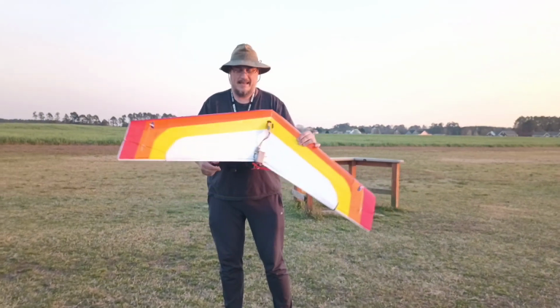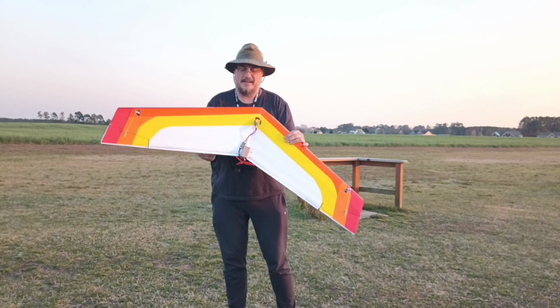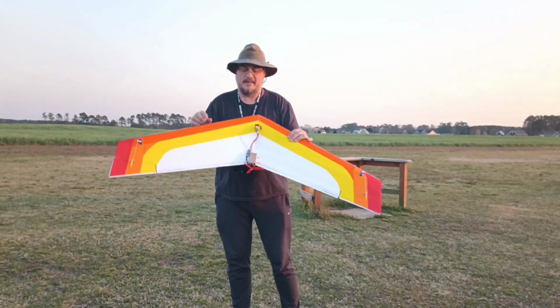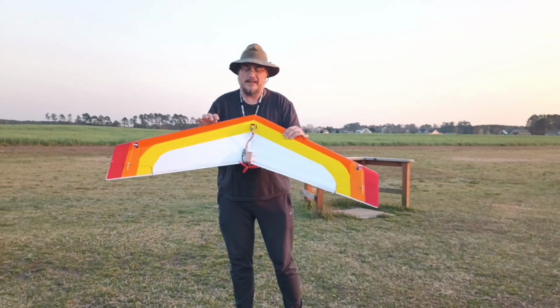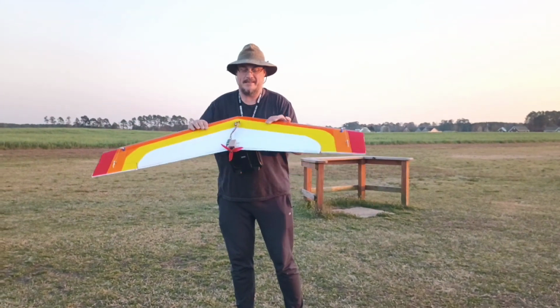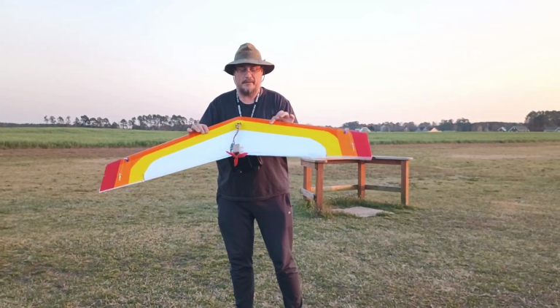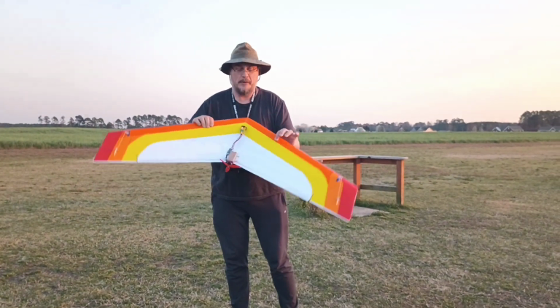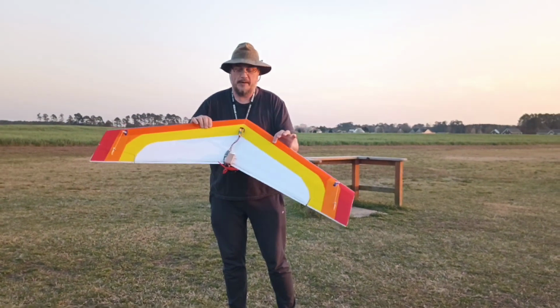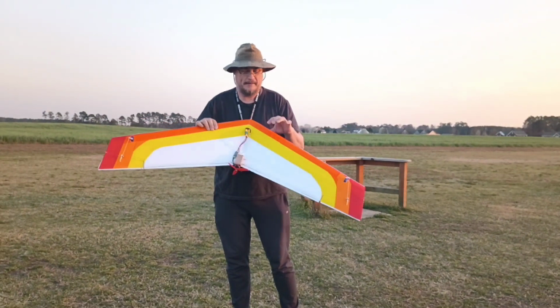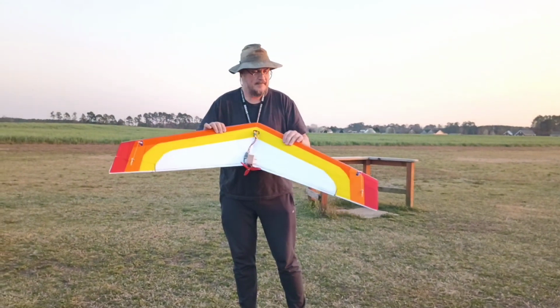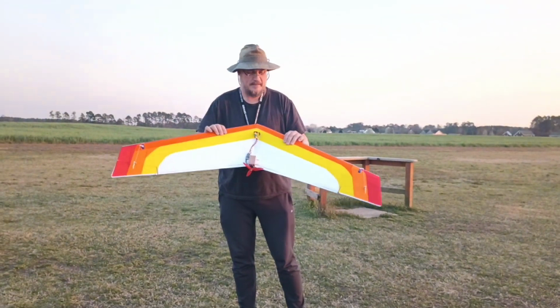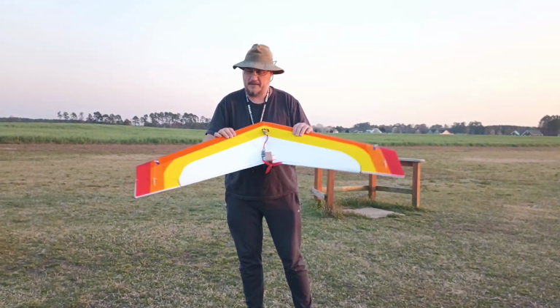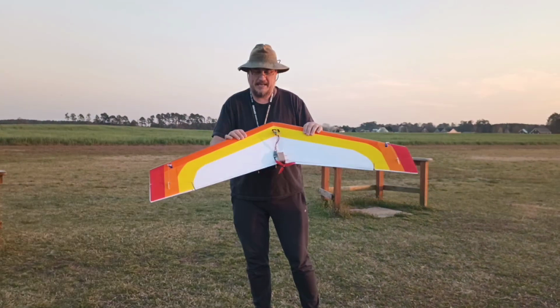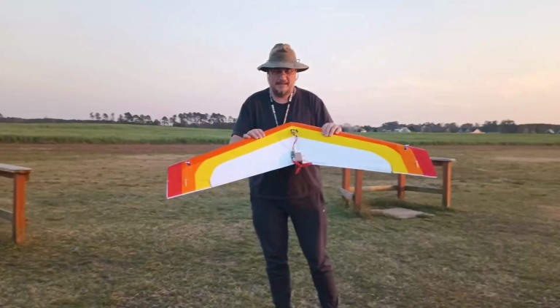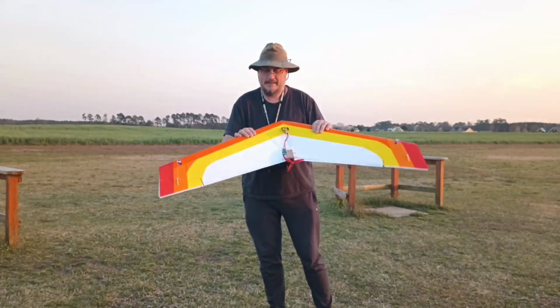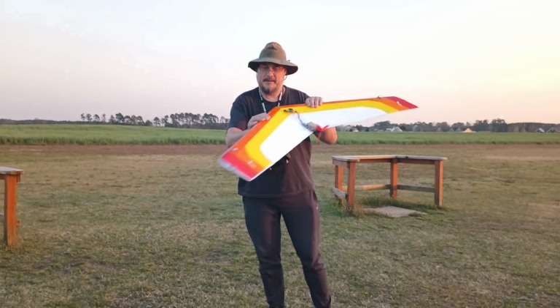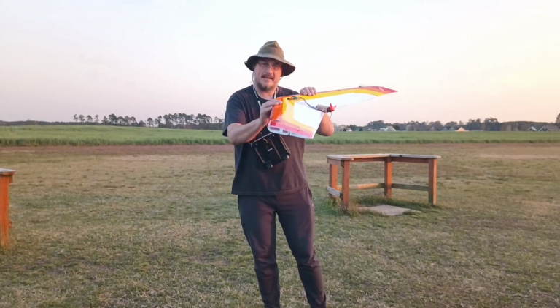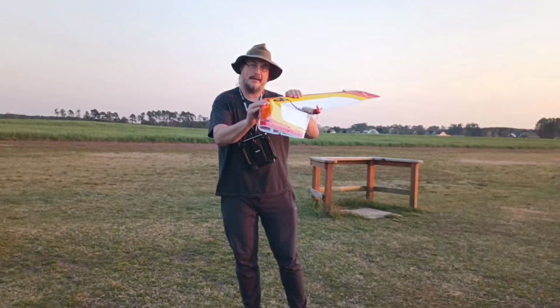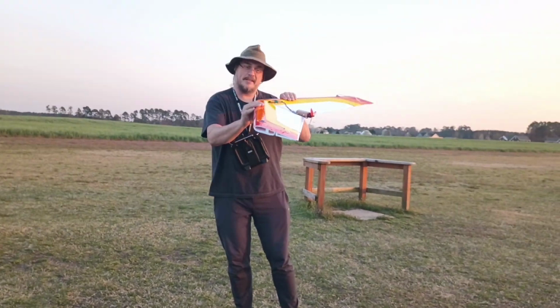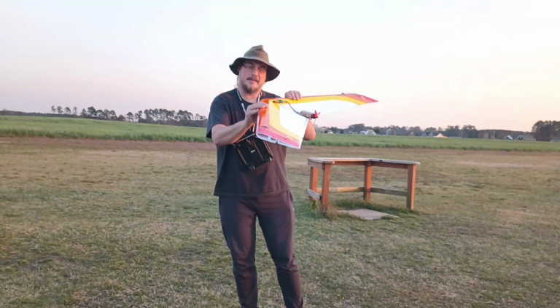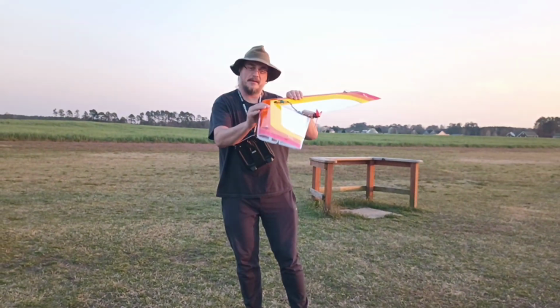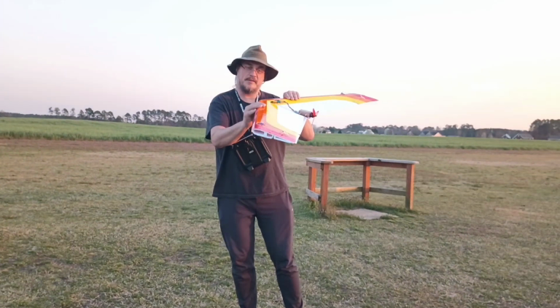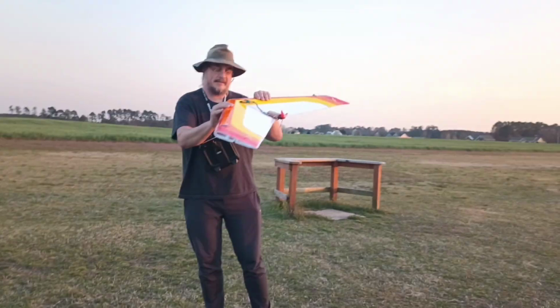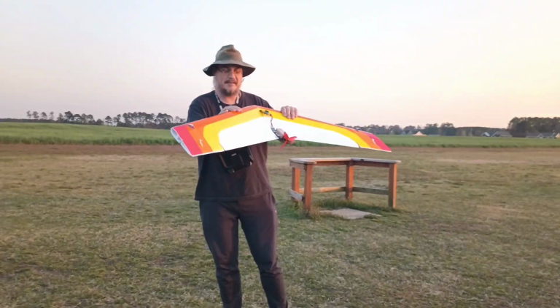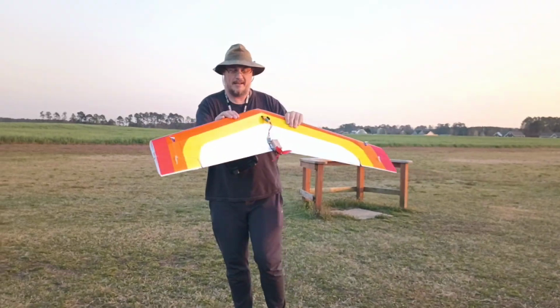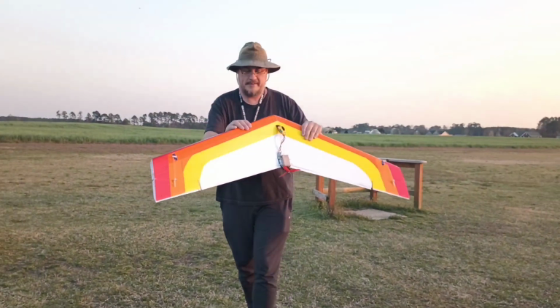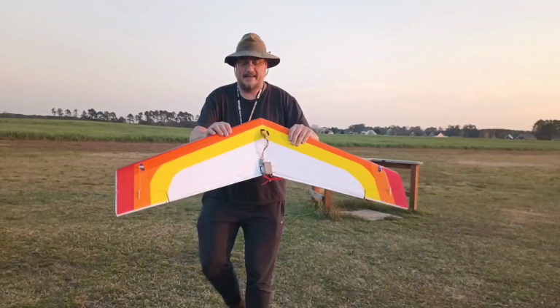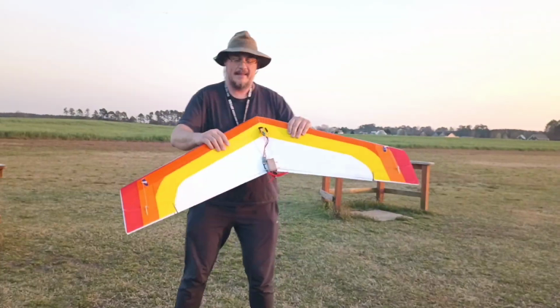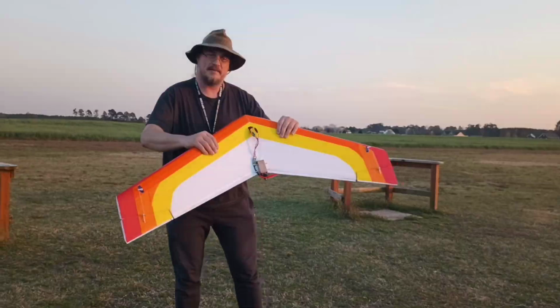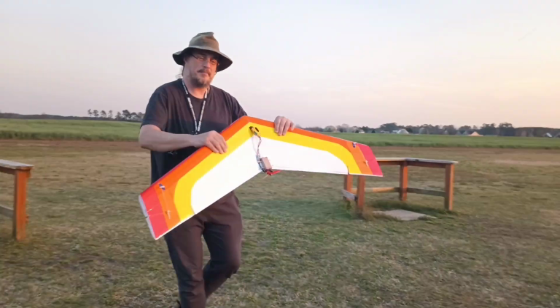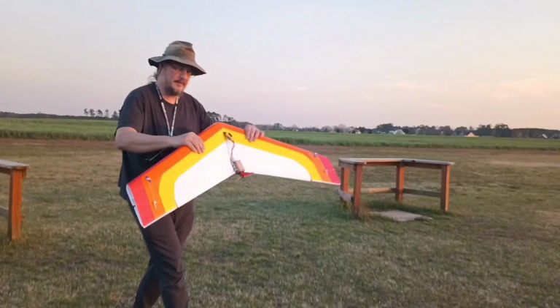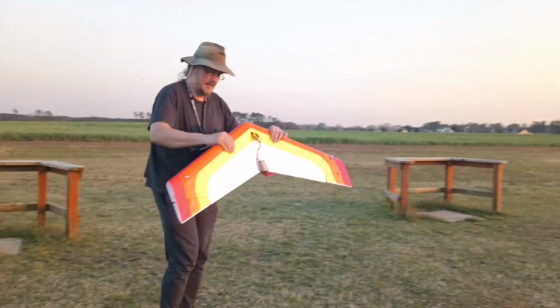It is done with the flight test style fold-over wing as best we can, but it does have — I don't know if you can see it — there's a little bit of a twist. Actually, there's a lot of twist, and that is part of the Prandtl design.